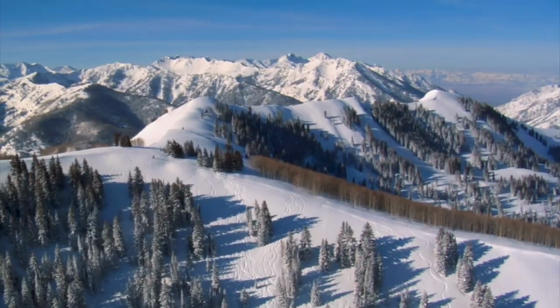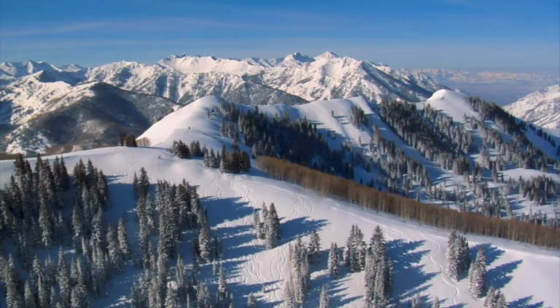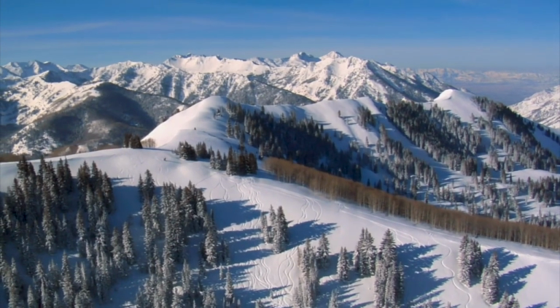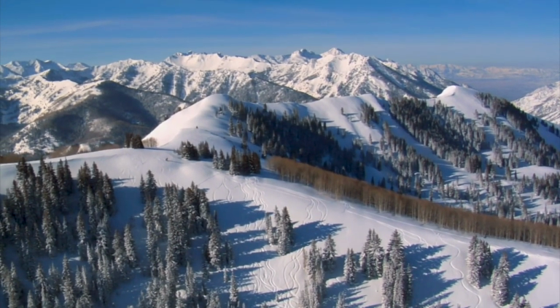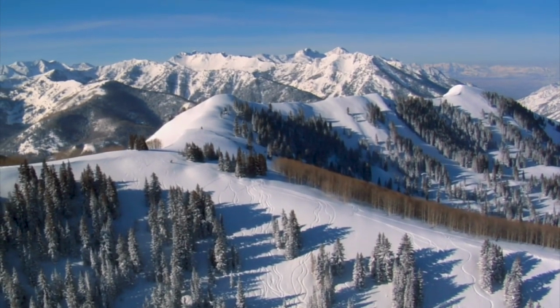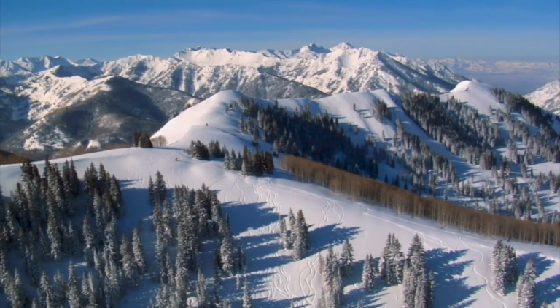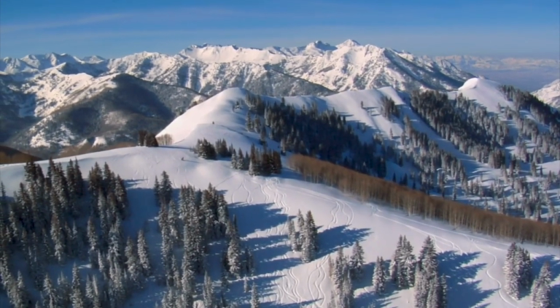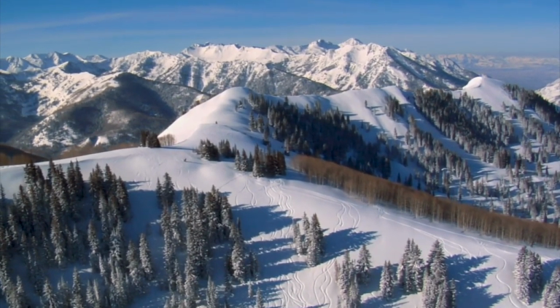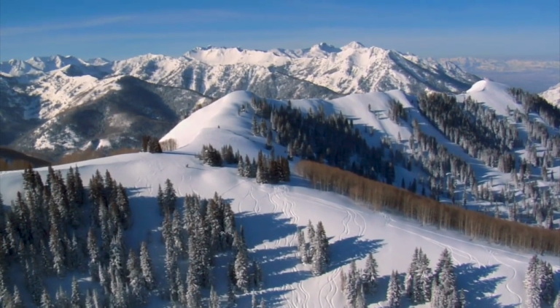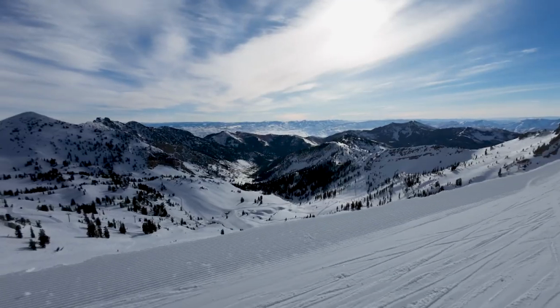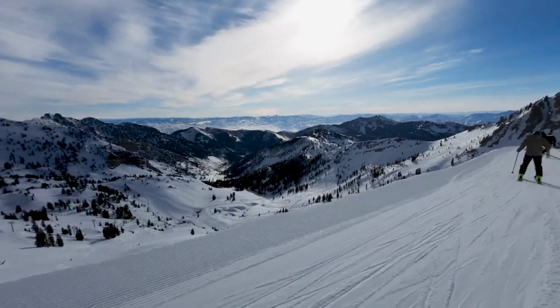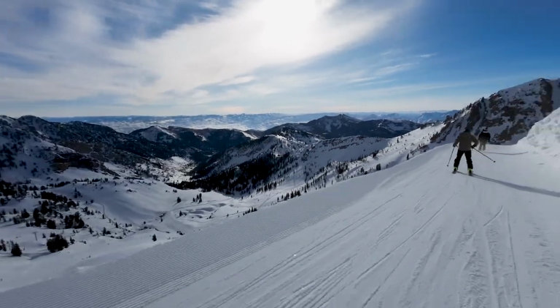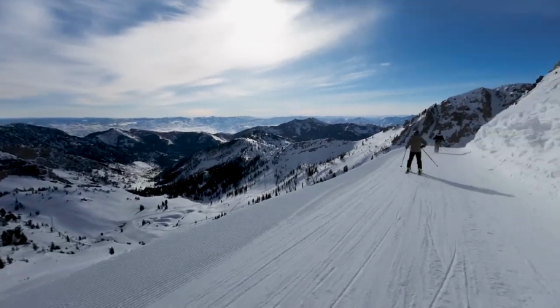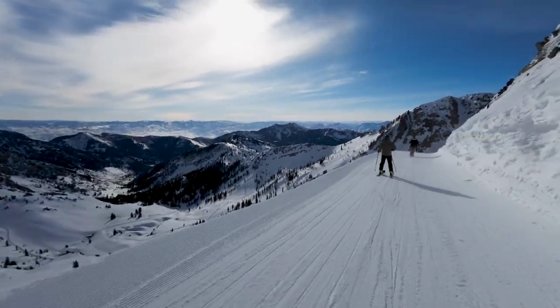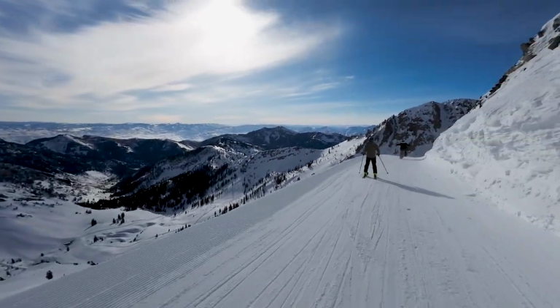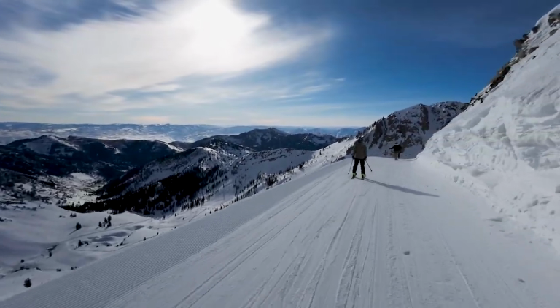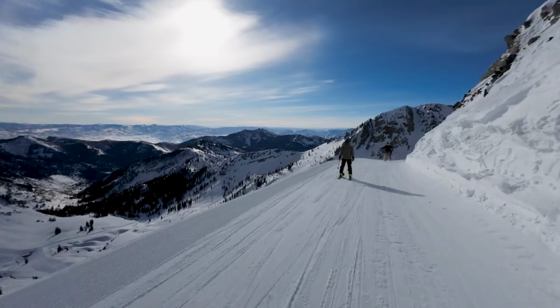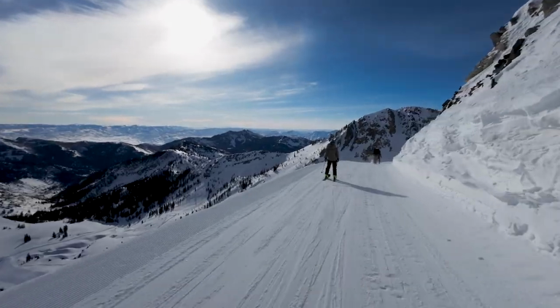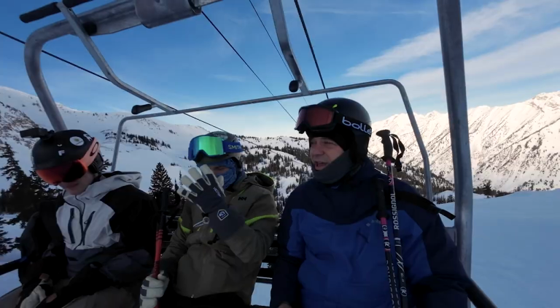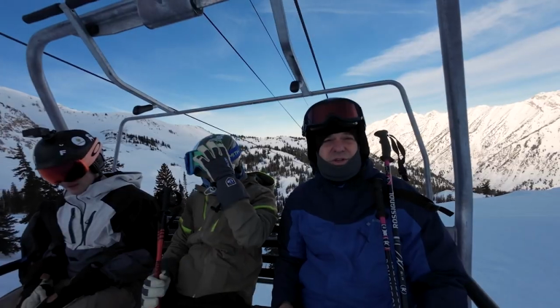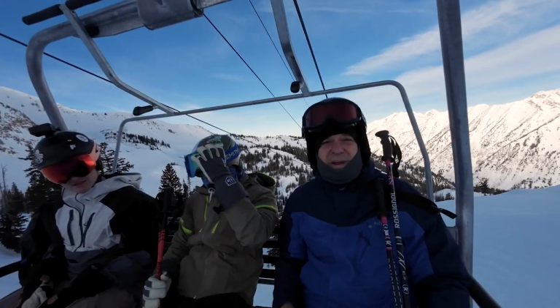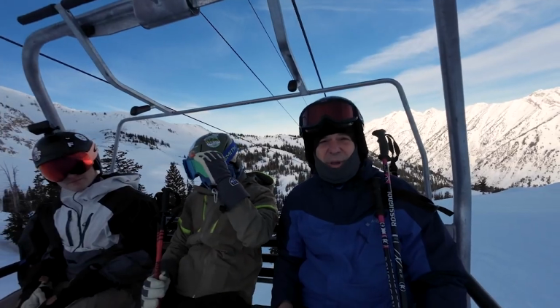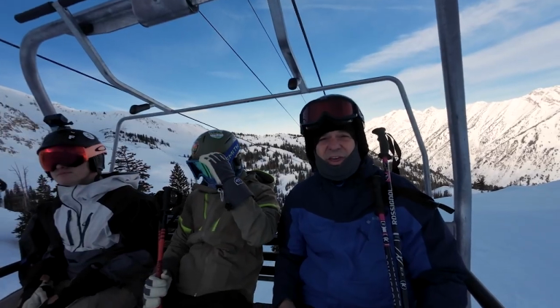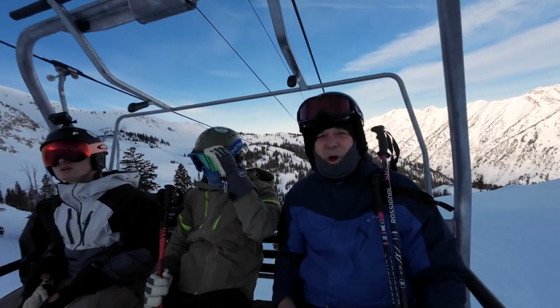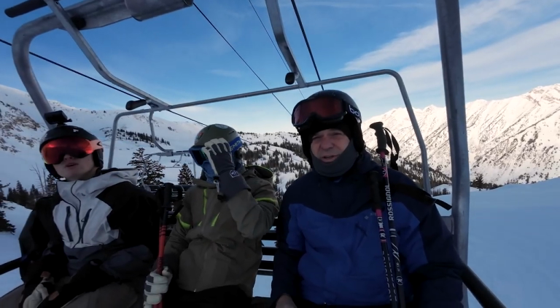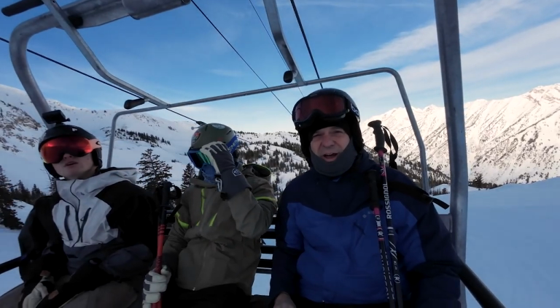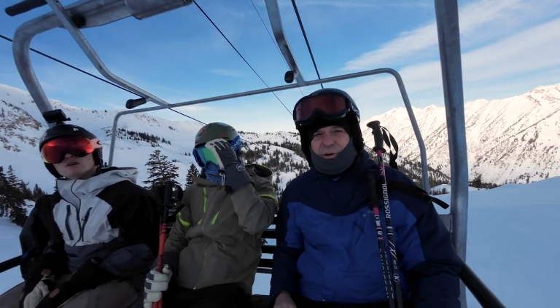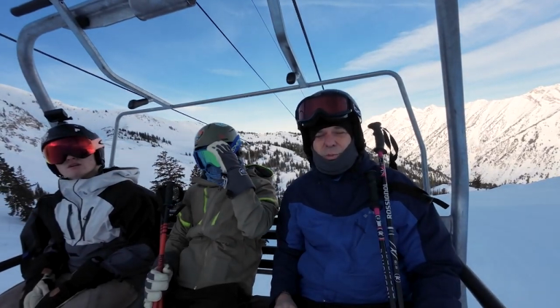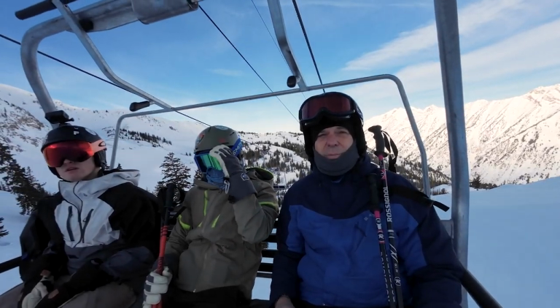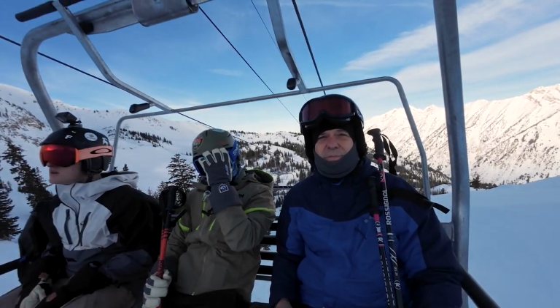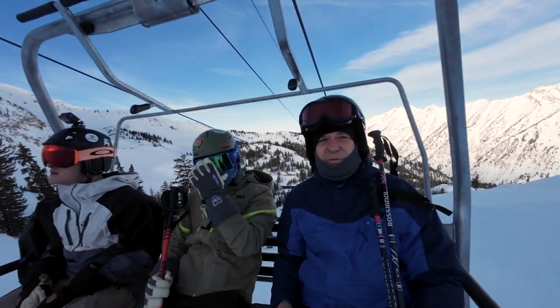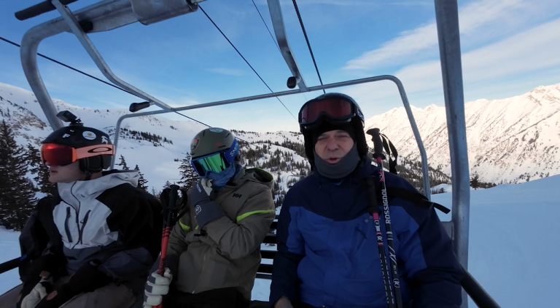Located deep in the heart of Little Cottonwood Canyon, these areas average over 500 inches of snowfall each year. And this year's been epic — they both reached the 500-inch mark by the middle of February.